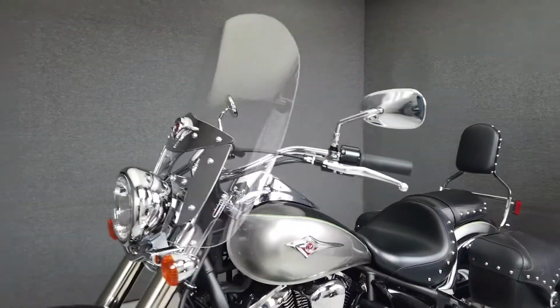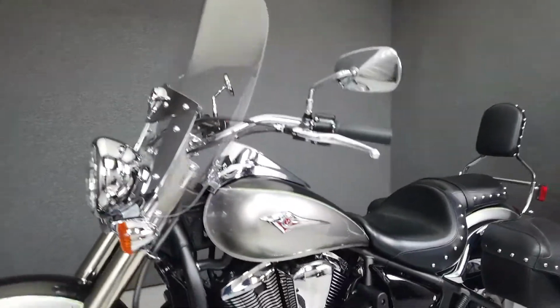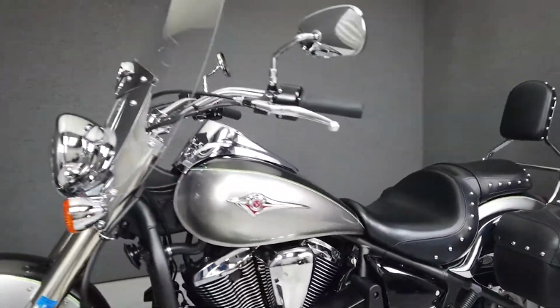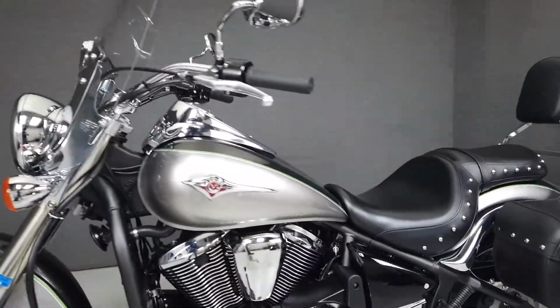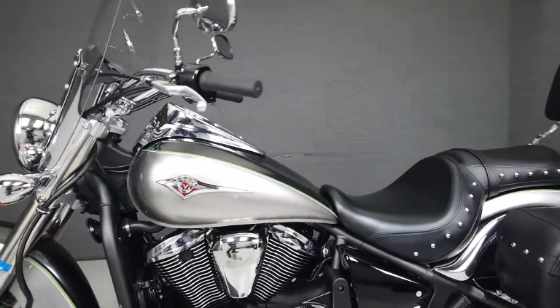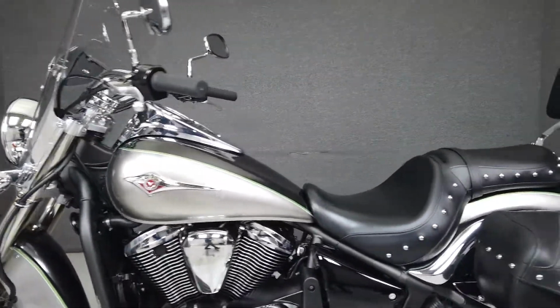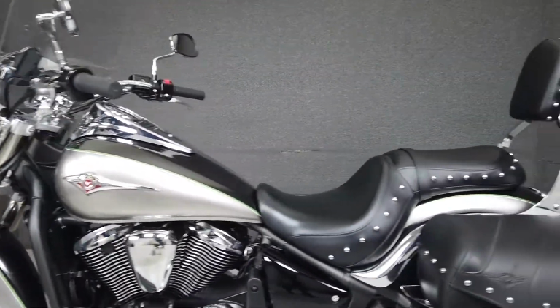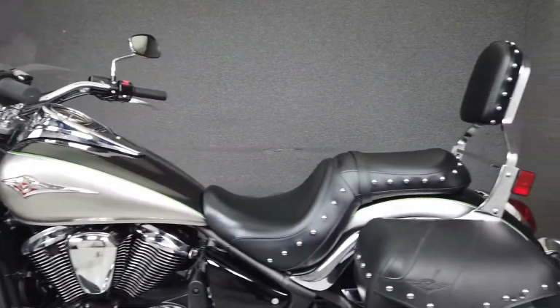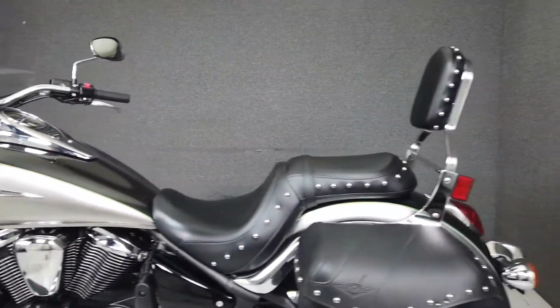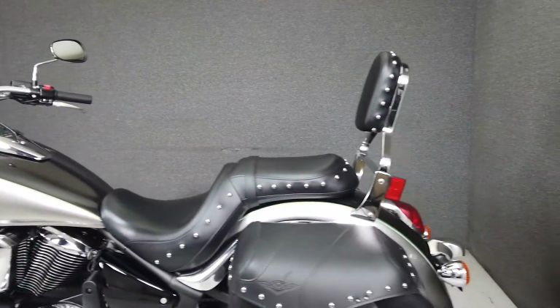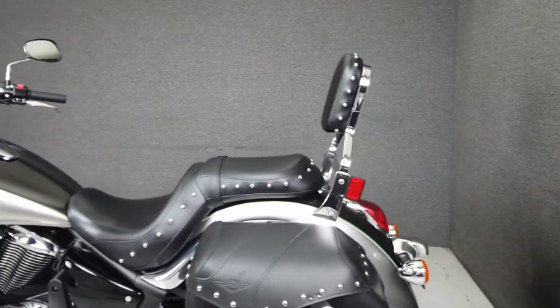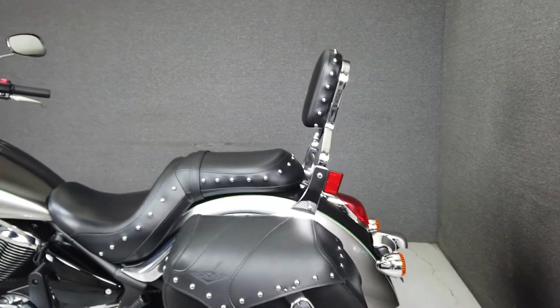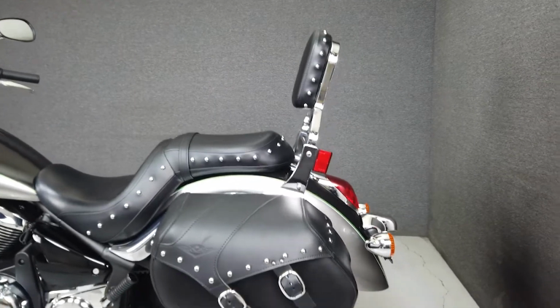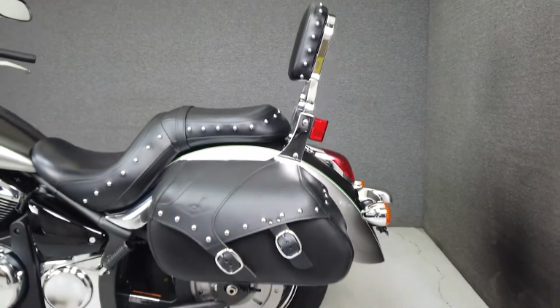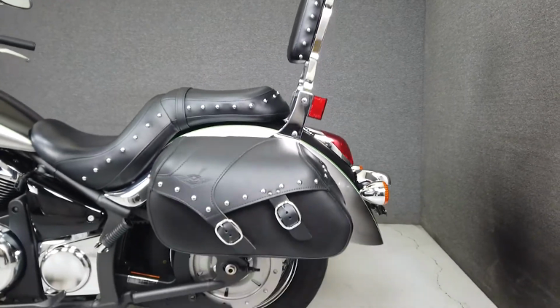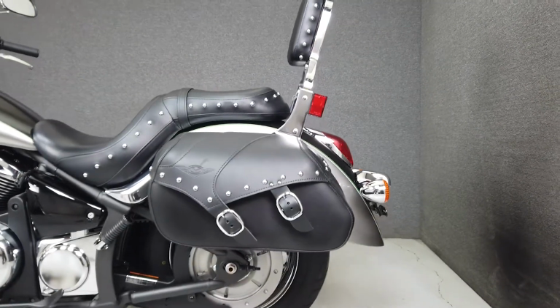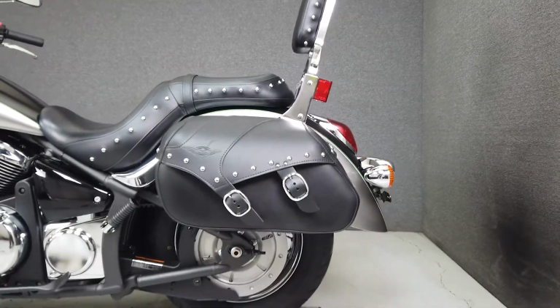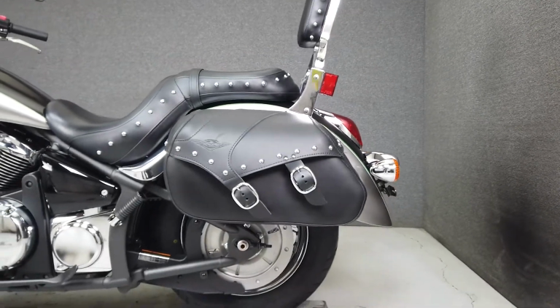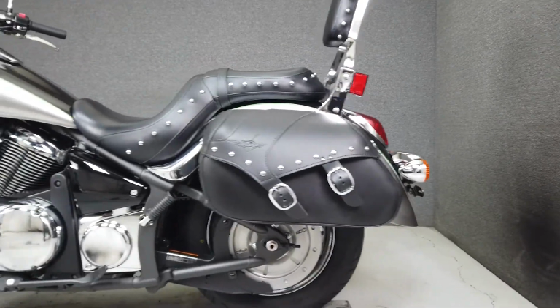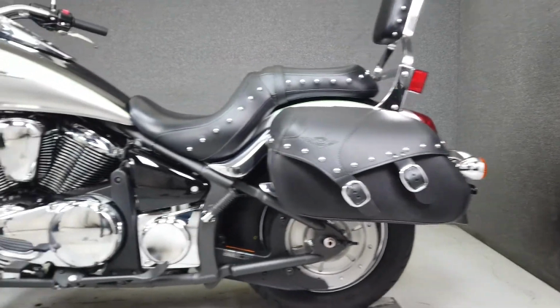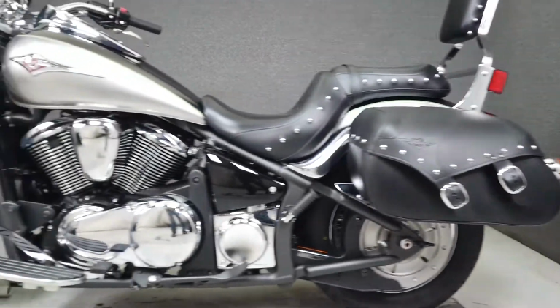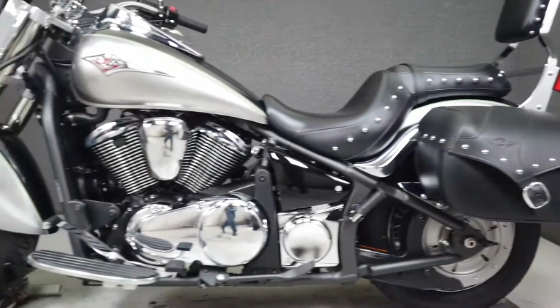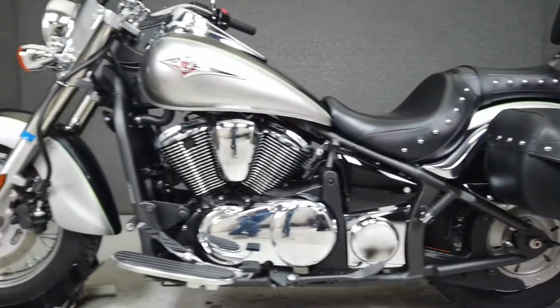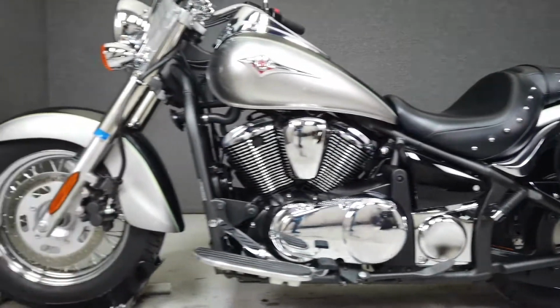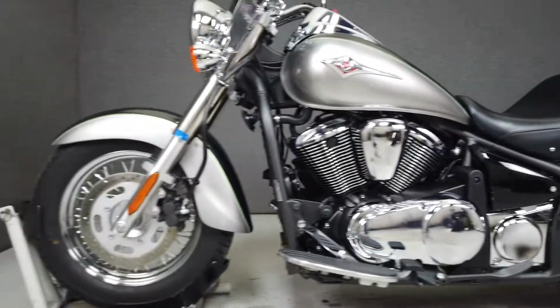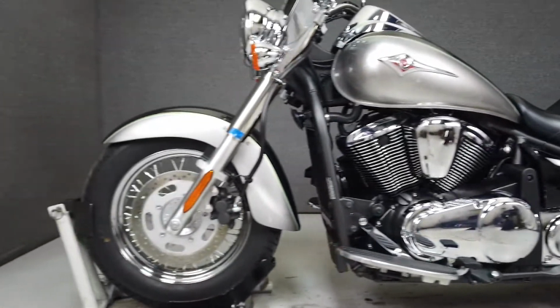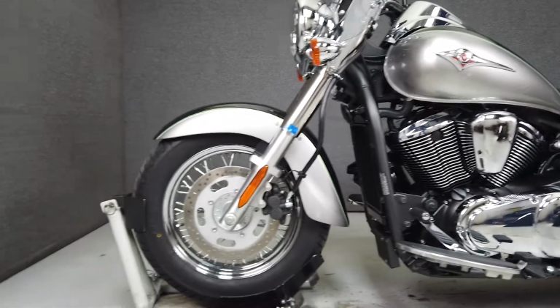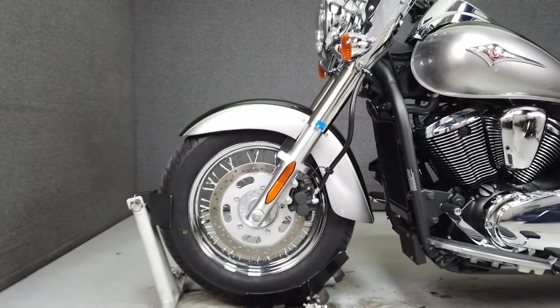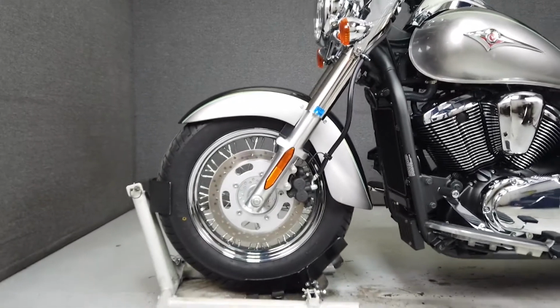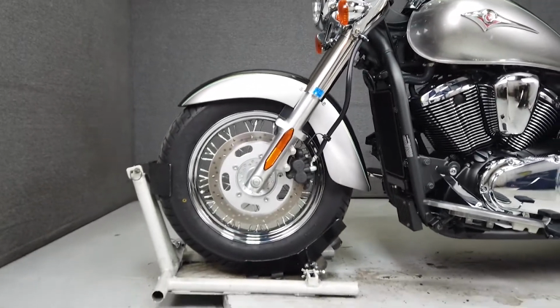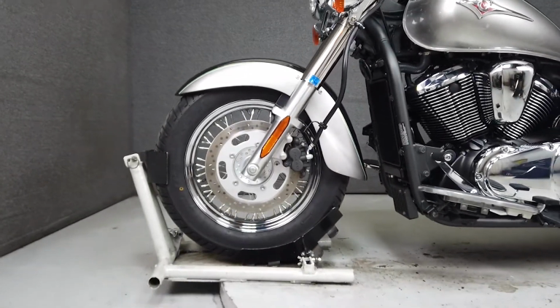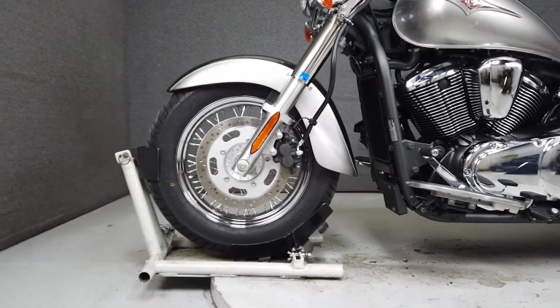With comfortable accommodations and a fair amount of storage space available, this would be a great bike for someone looking to move up to a mid-sized cruiser that has some light touring capacity. It has a seat height of 26.8 inches and weighs in at 595 pounds.